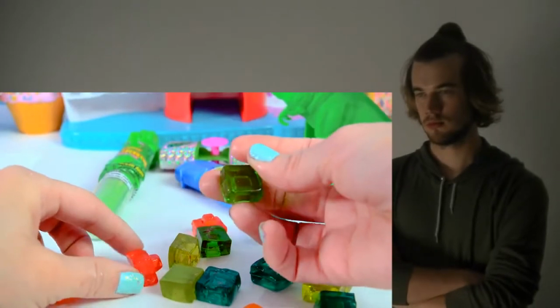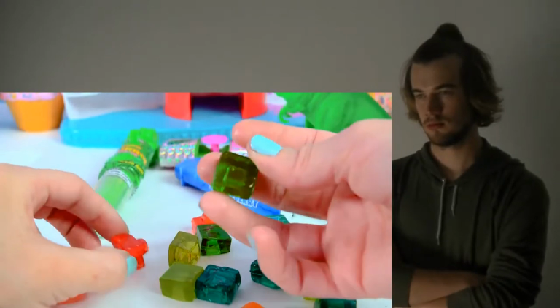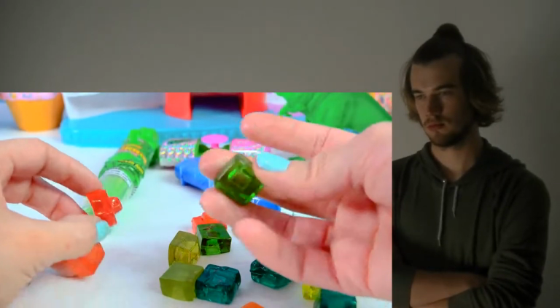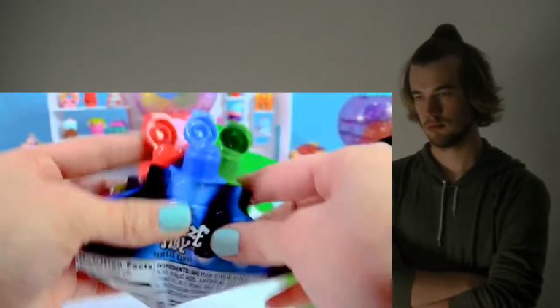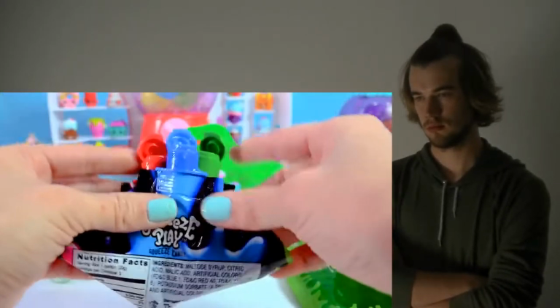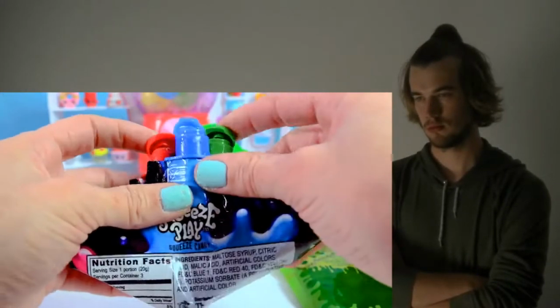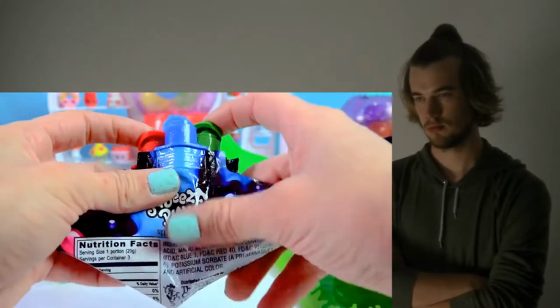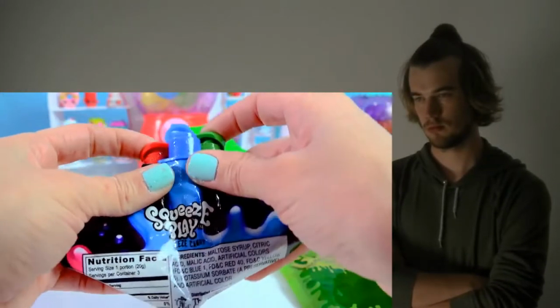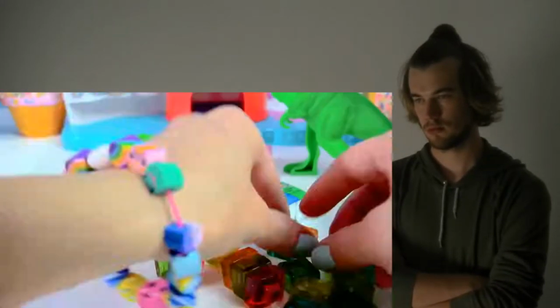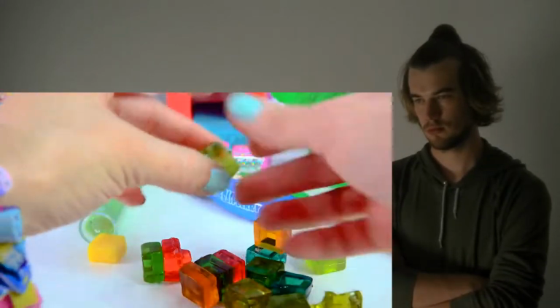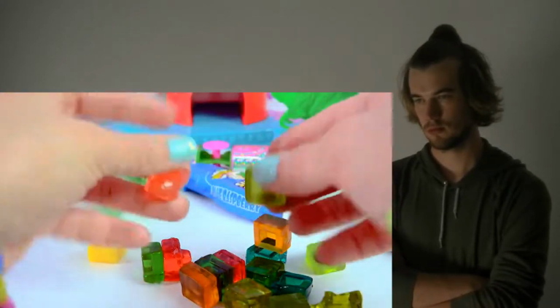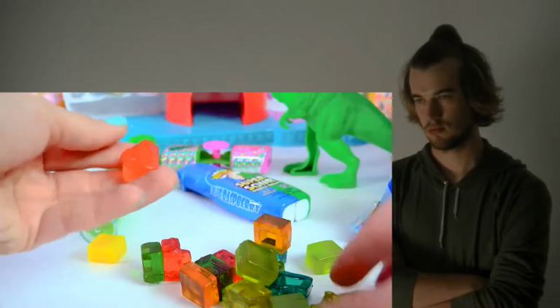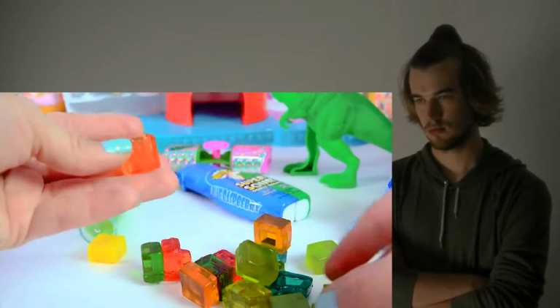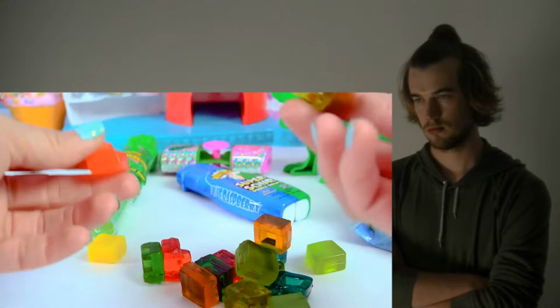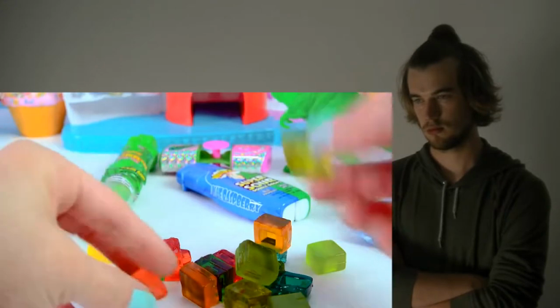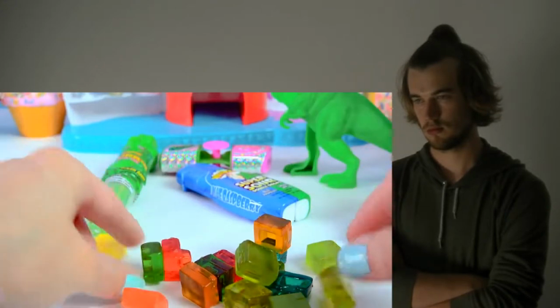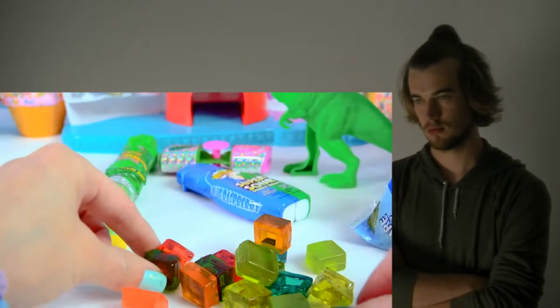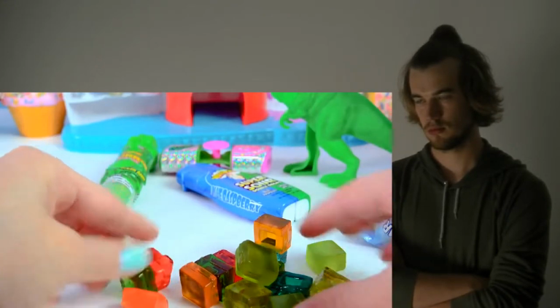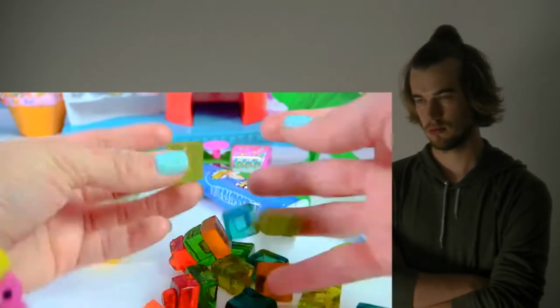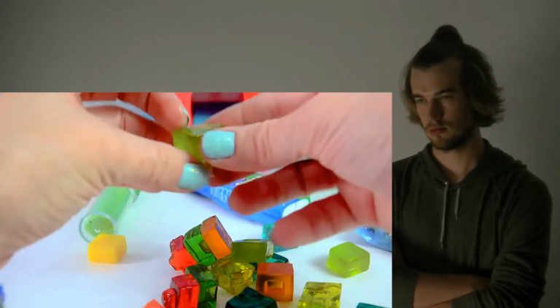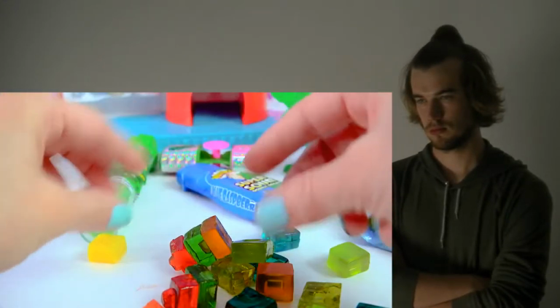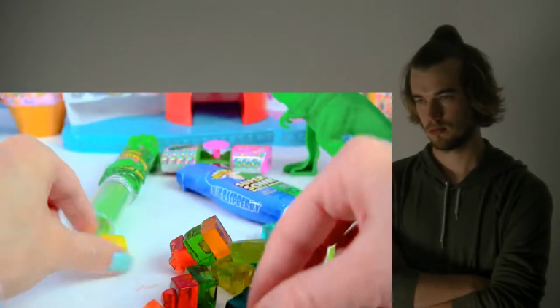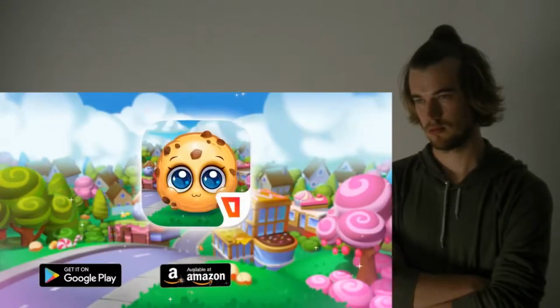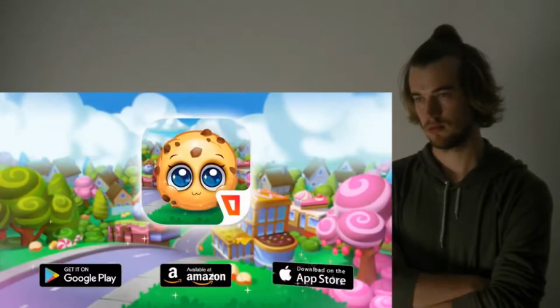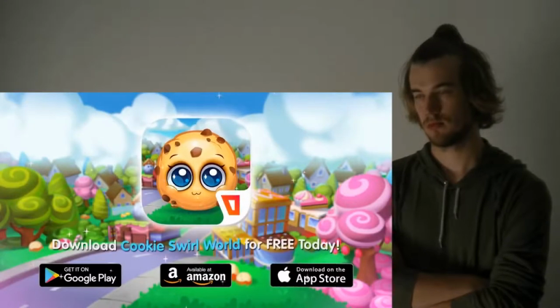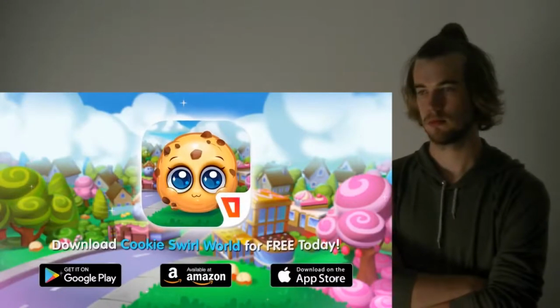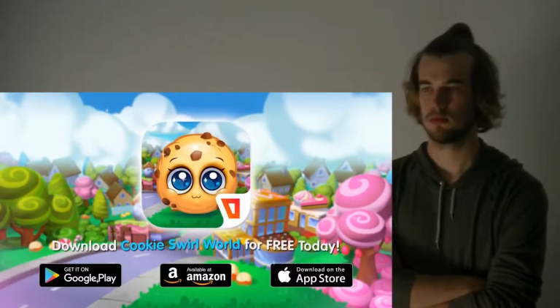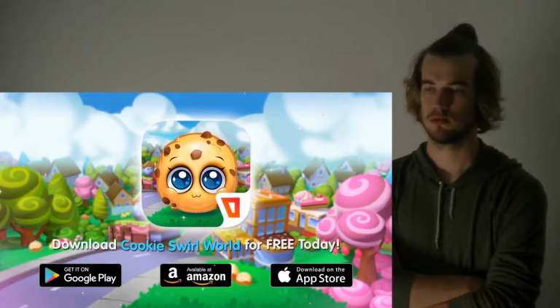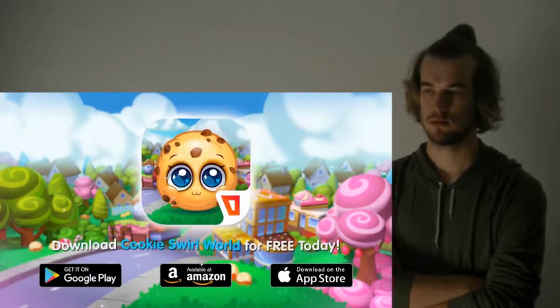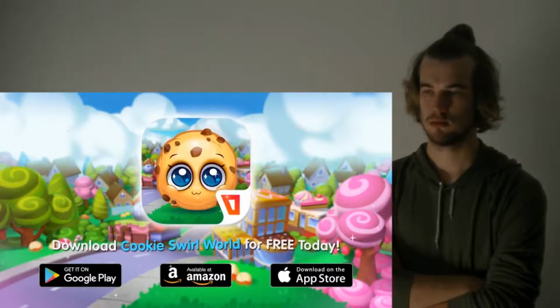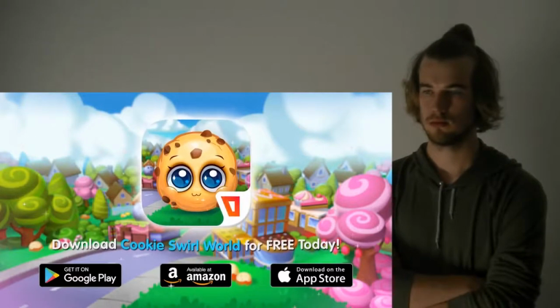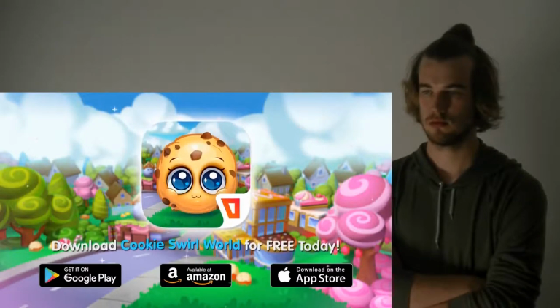This is really cool. So some are supposed to be sweet, some are supposed to be sour. They're all translucent-y. It is available right now — you can download it for free at the Google Play Store.